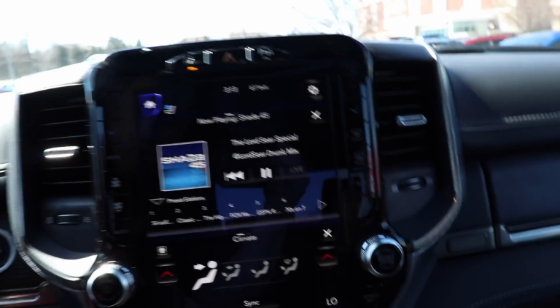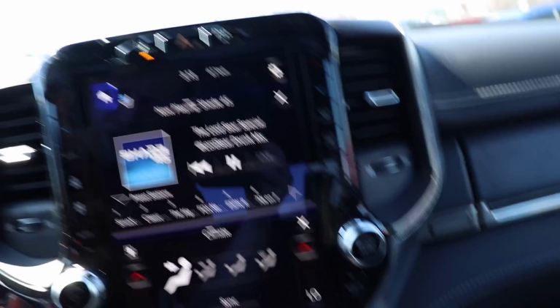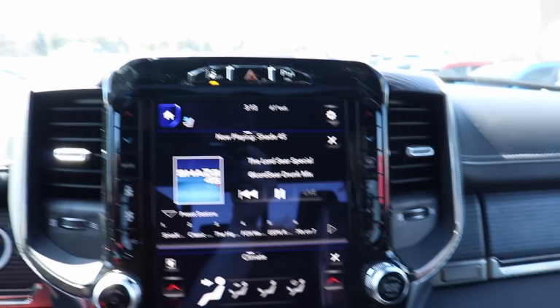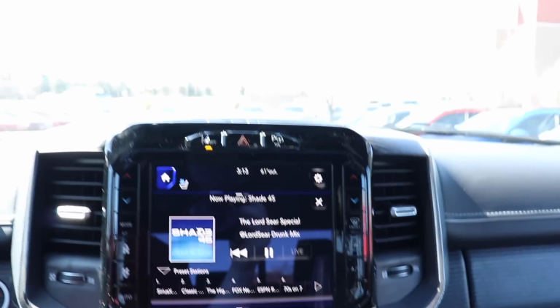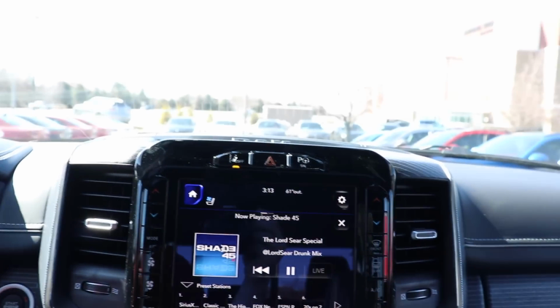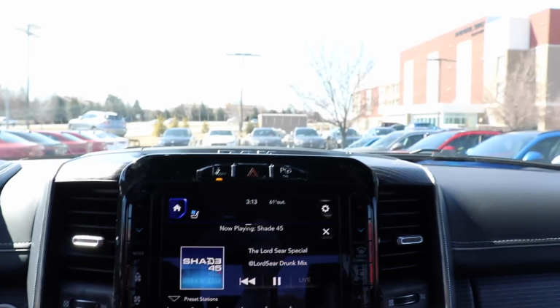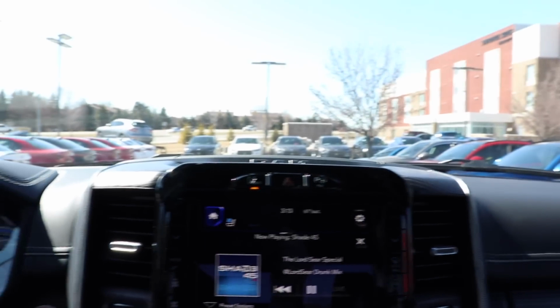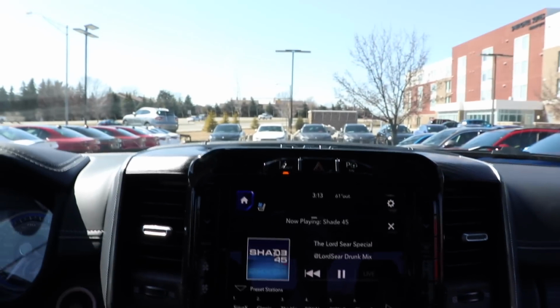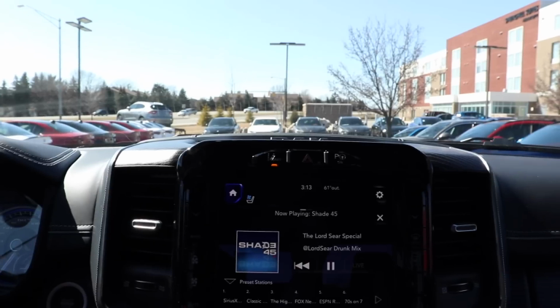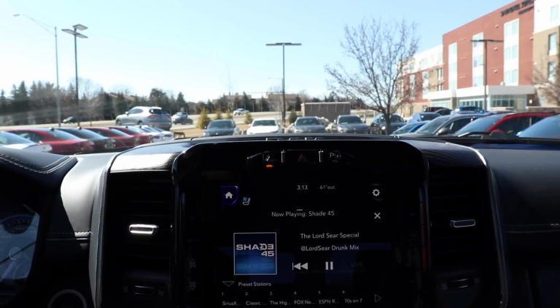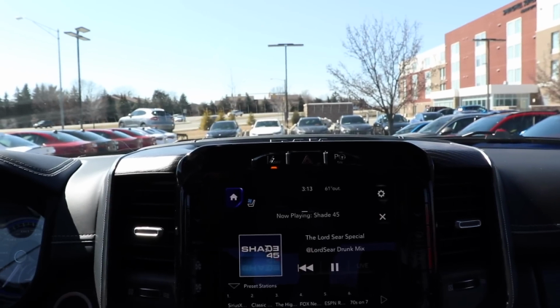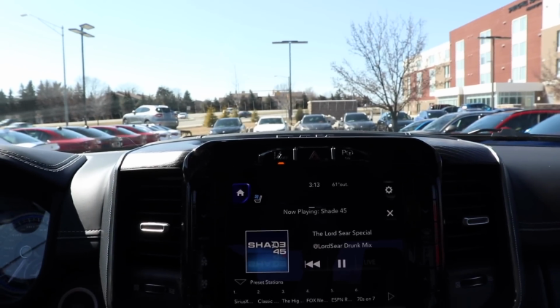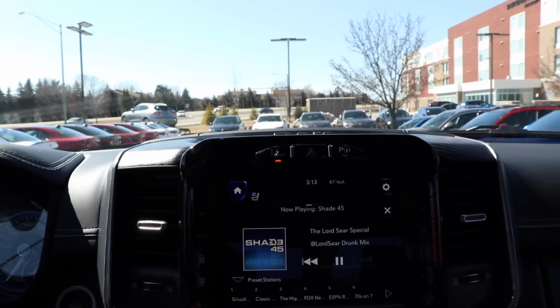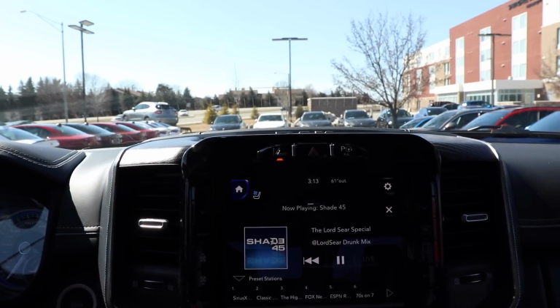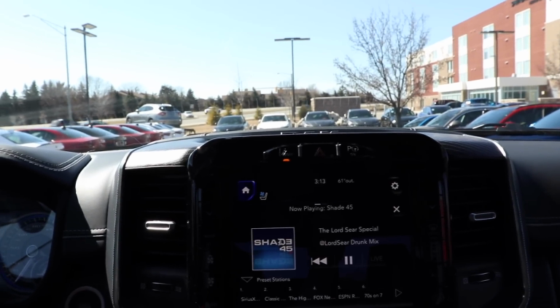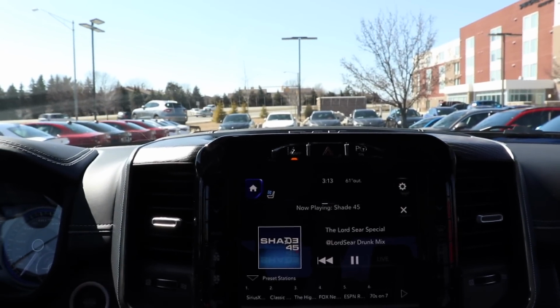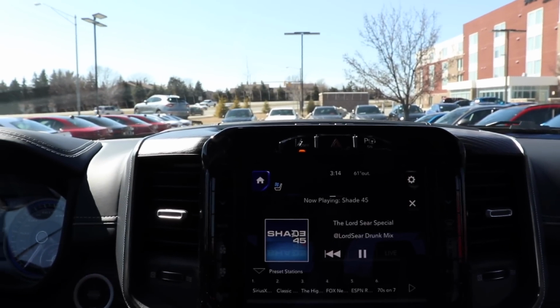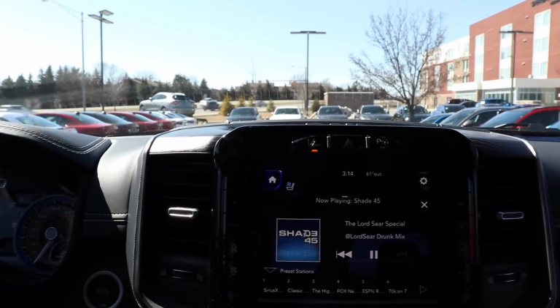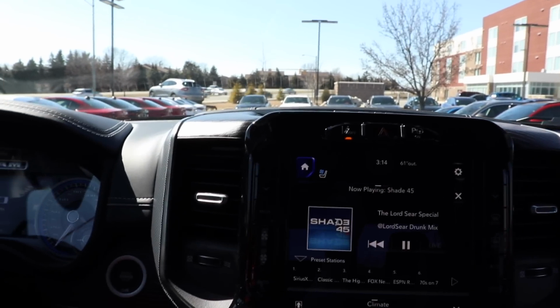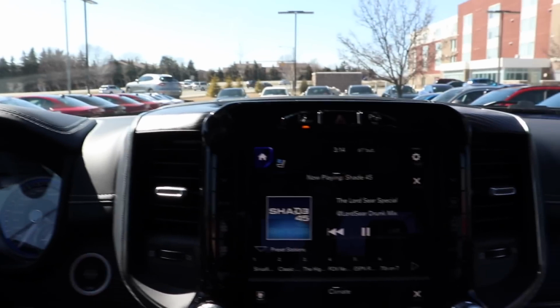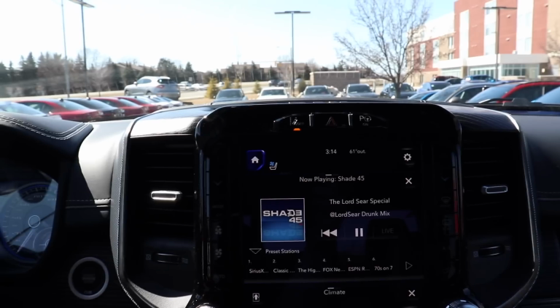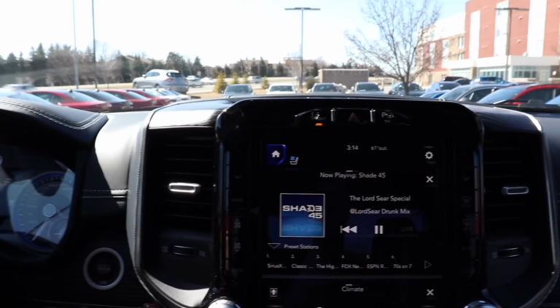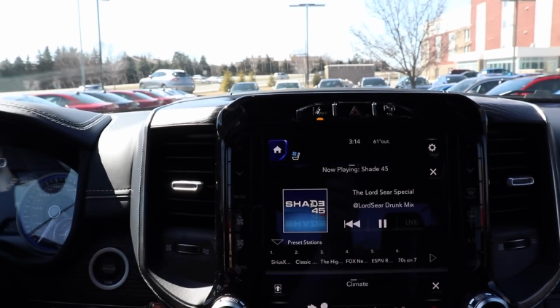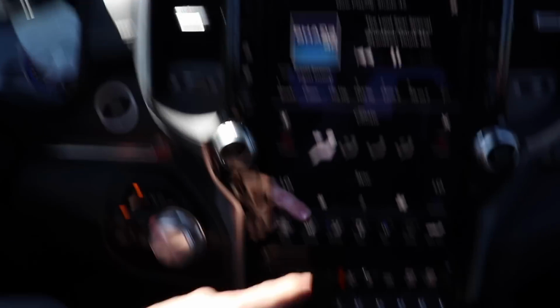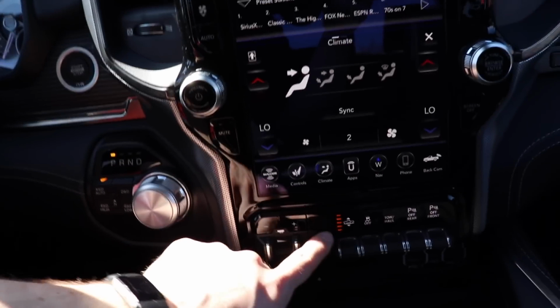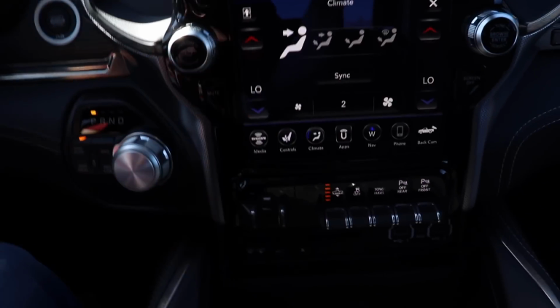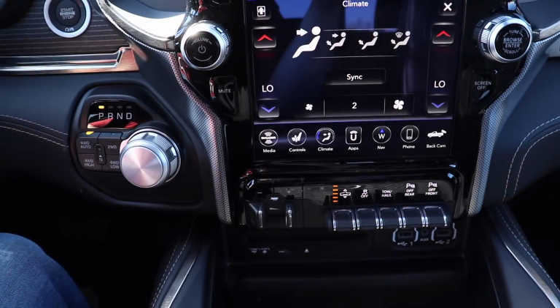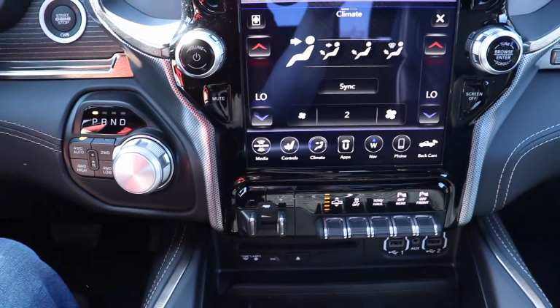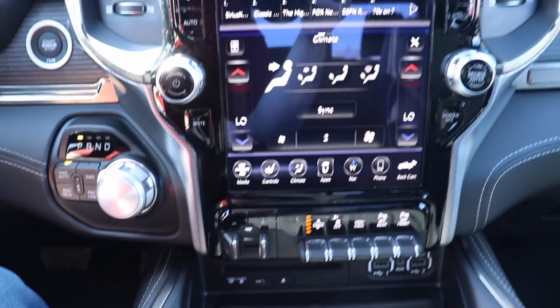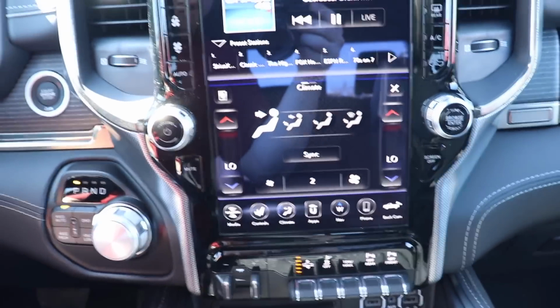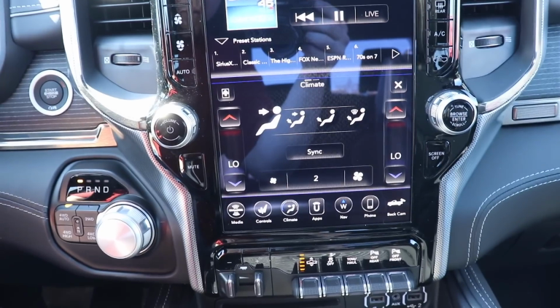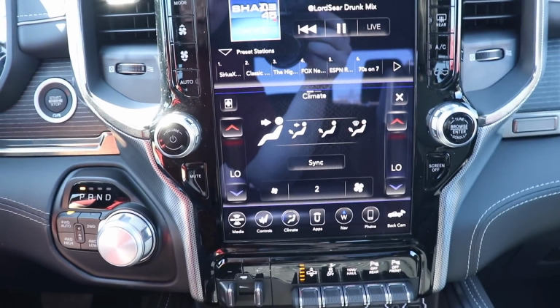Overall, very impressed. I mean, this is the Limited, so it's pretty much got every single option. I love the touchscreen. I love the air suspension — that's really cool. Overall, really impressed.